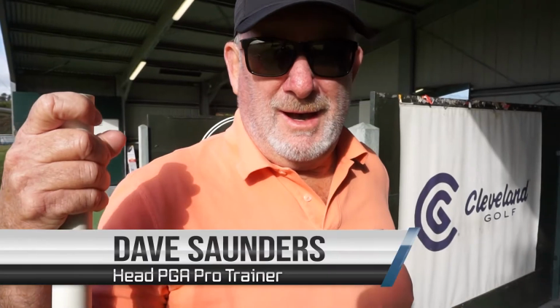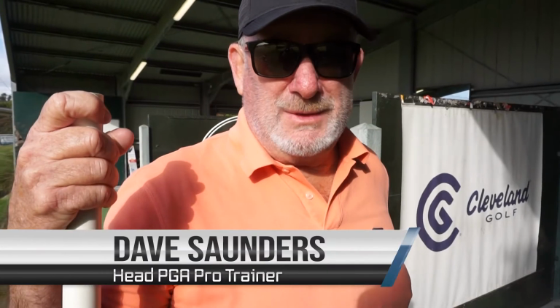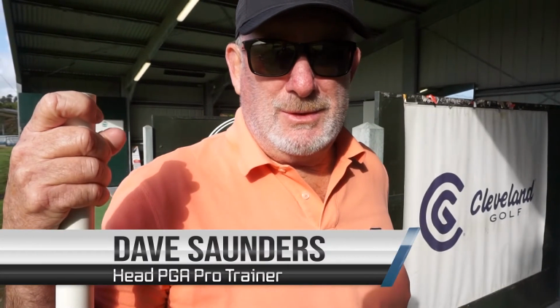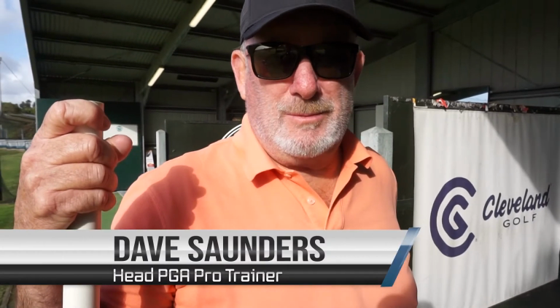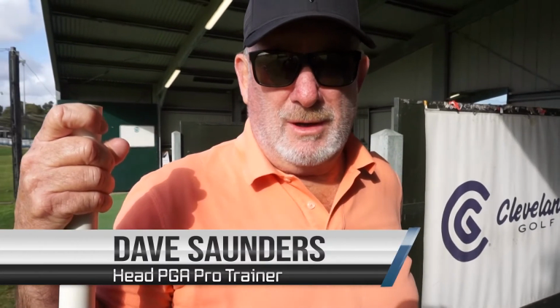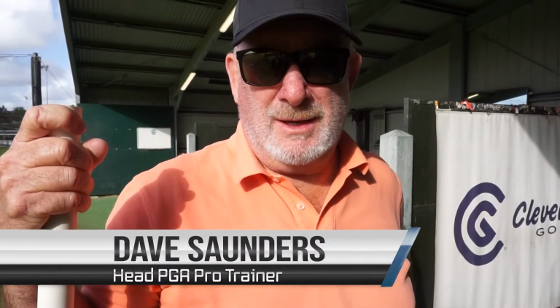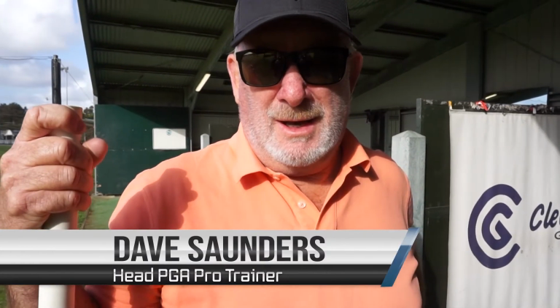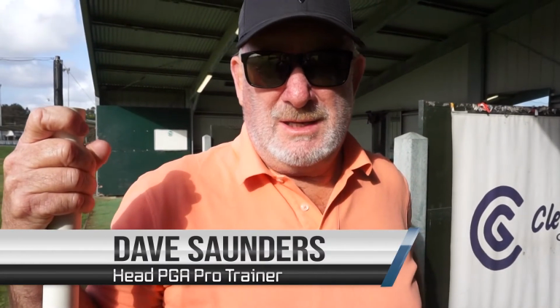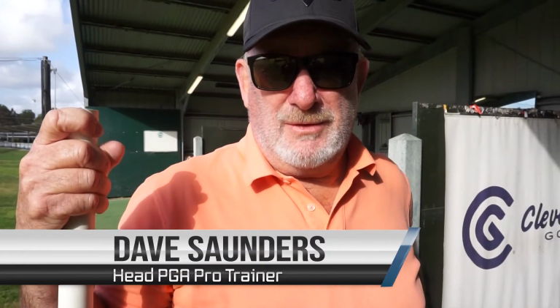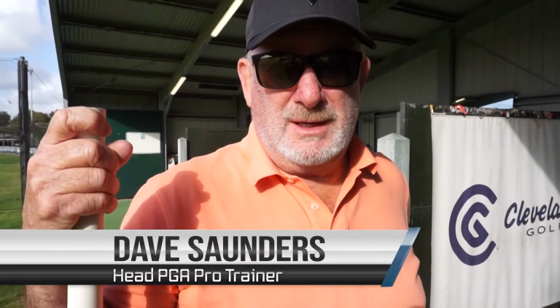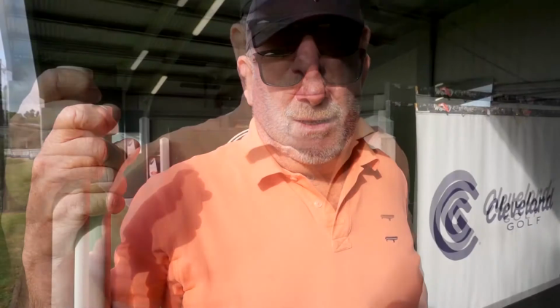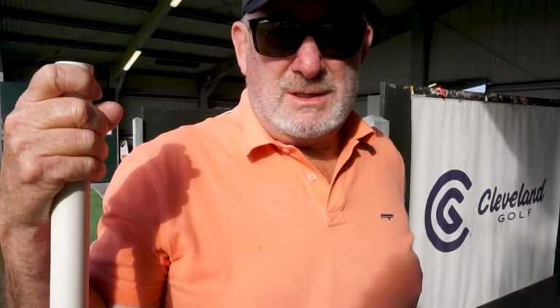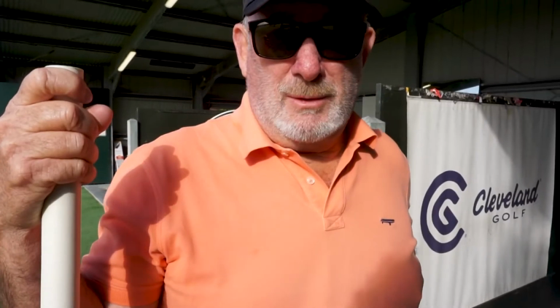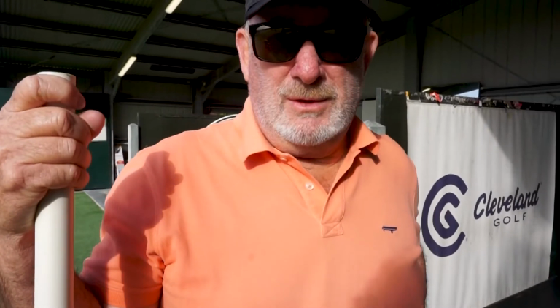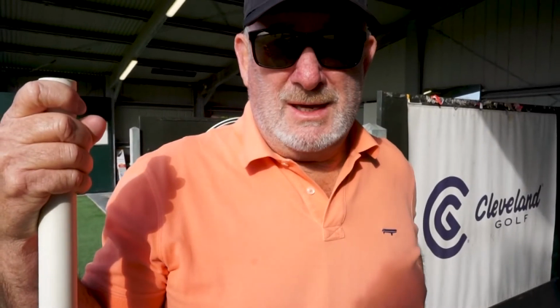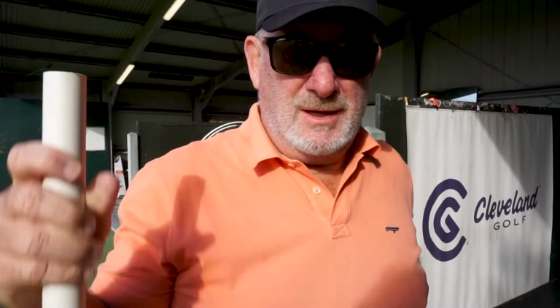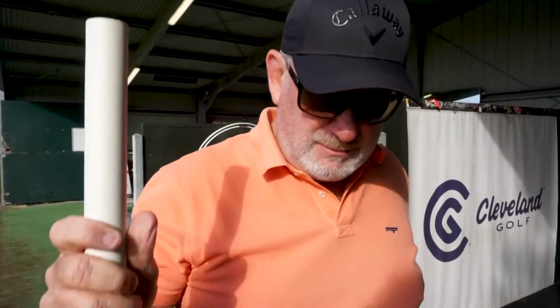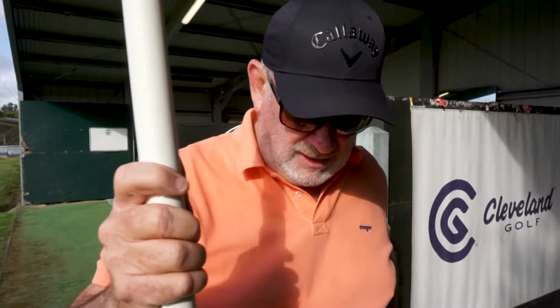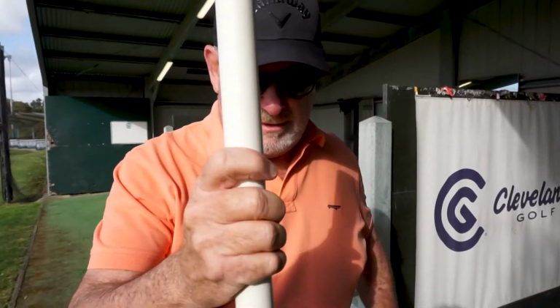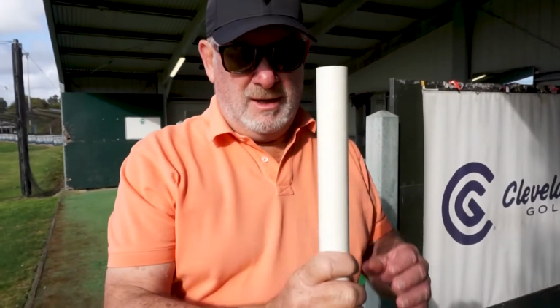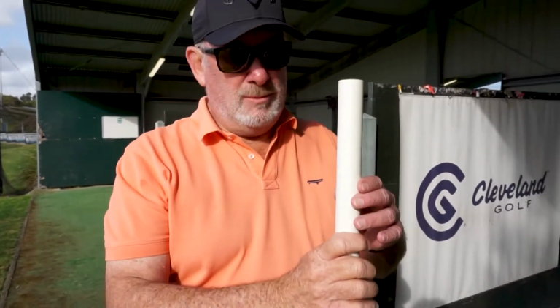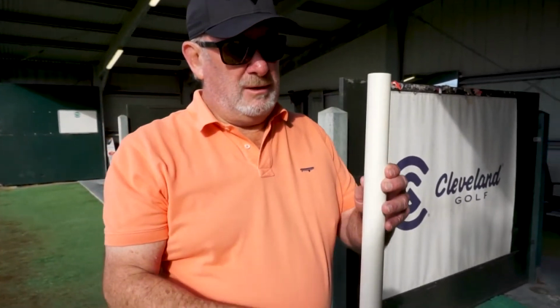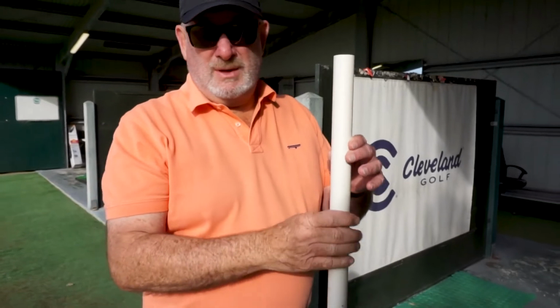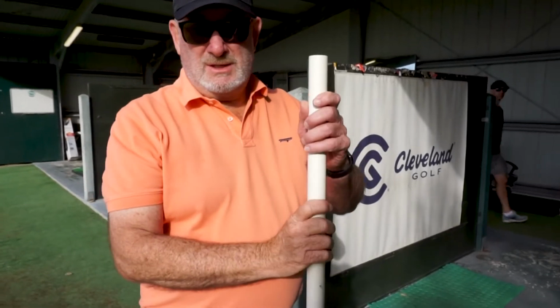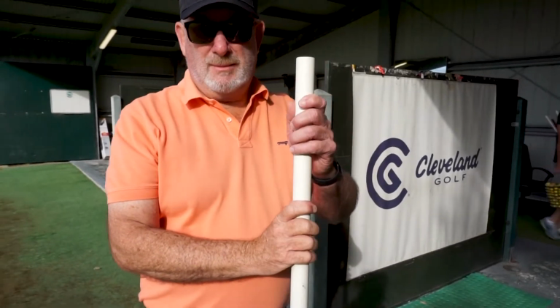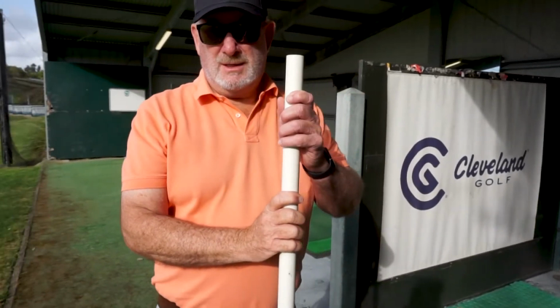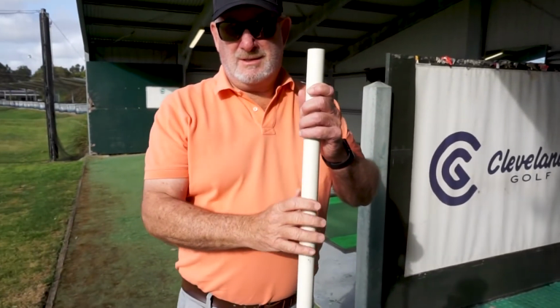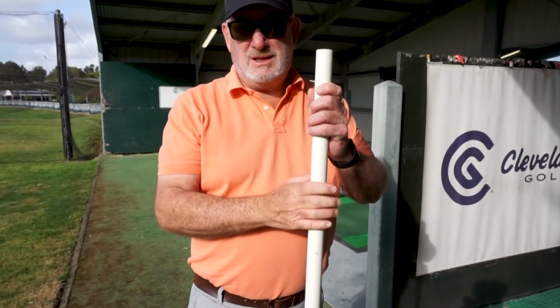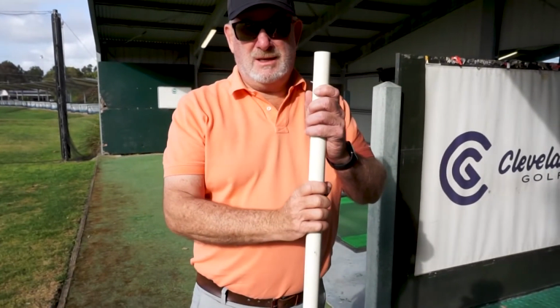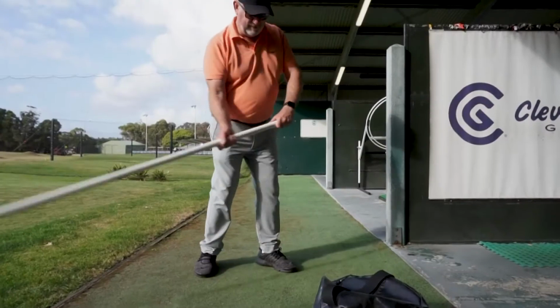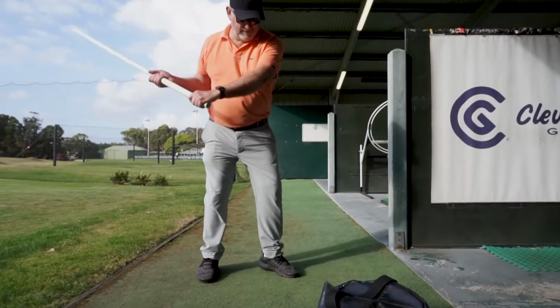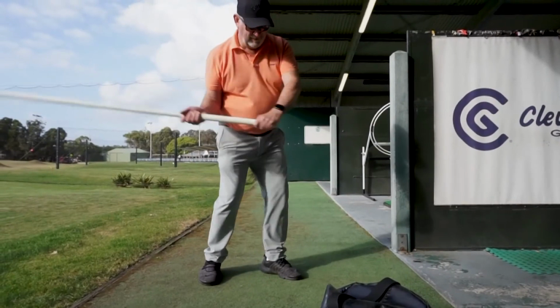Hi, I'm Dave Saunders from Pitwater Golf Center. I'm the head teaching professional here. One of the tips I want to give you today is: if you grab something like a broom handle or a bit of PVC piping like this, it's a great teaching aid to give you the feeling of what you've got to do.